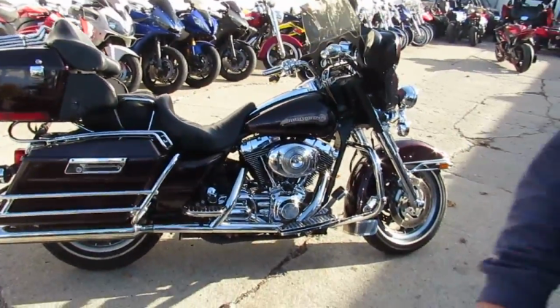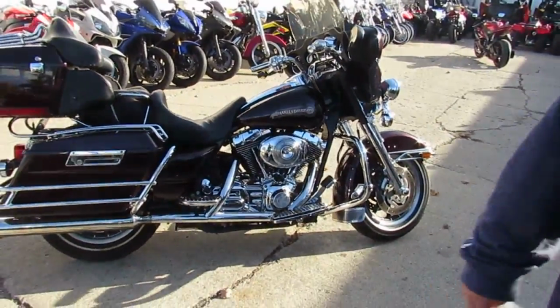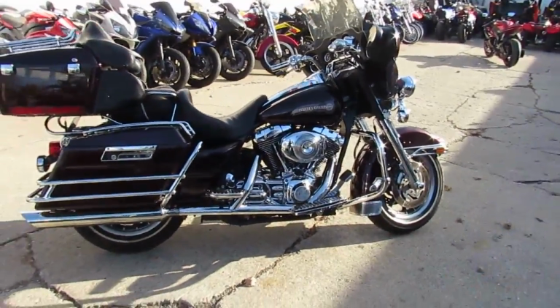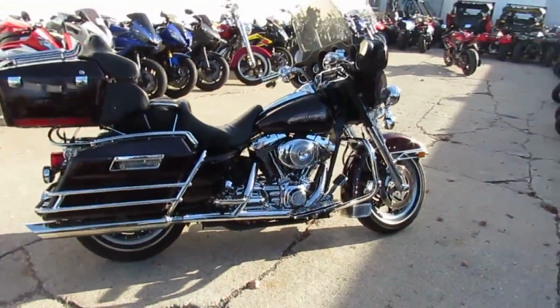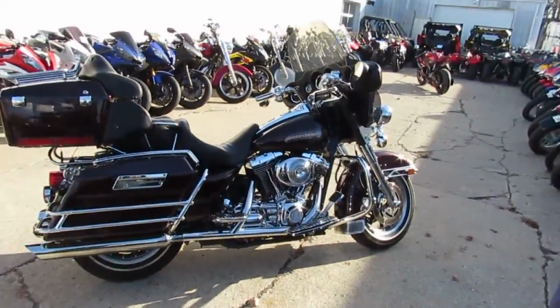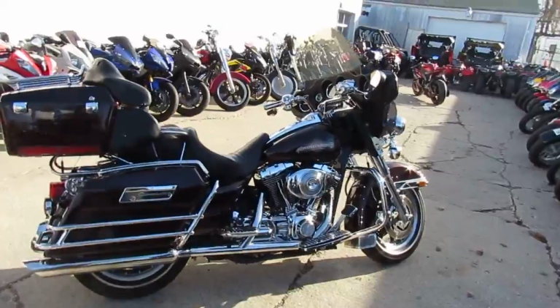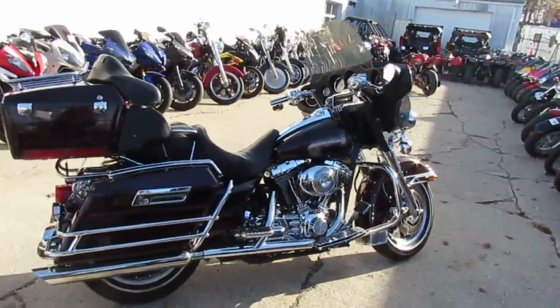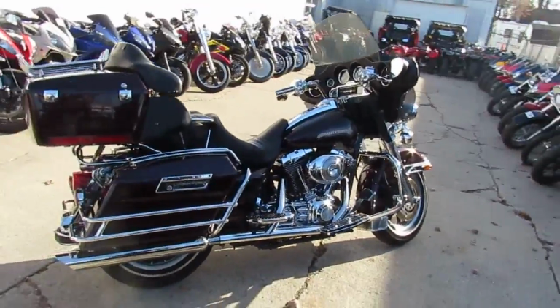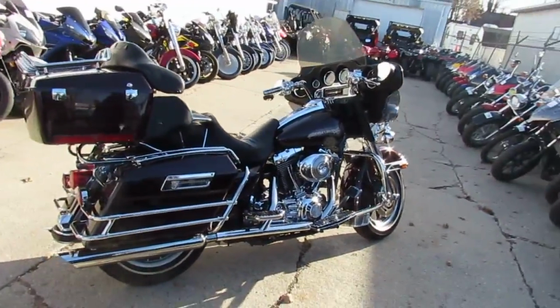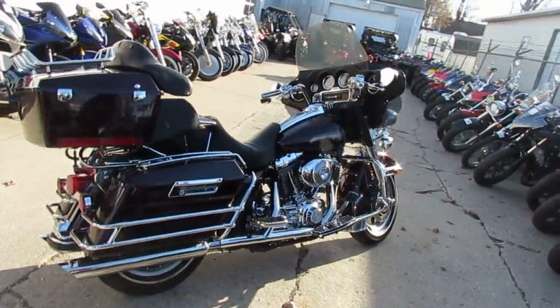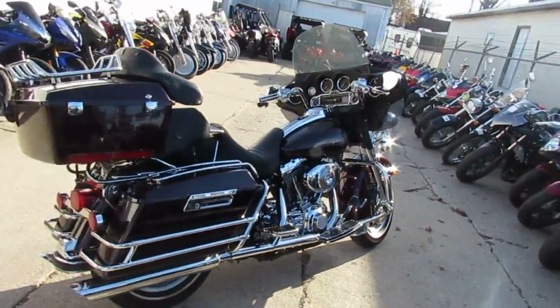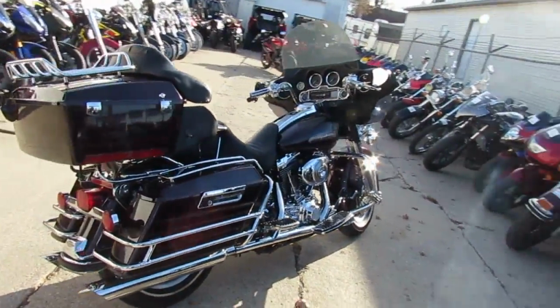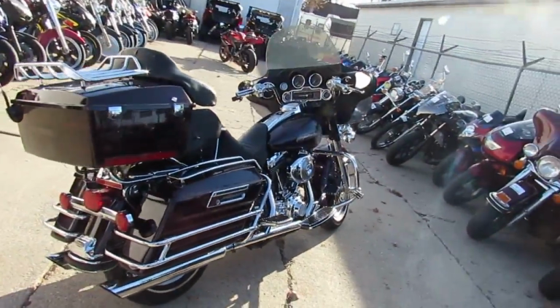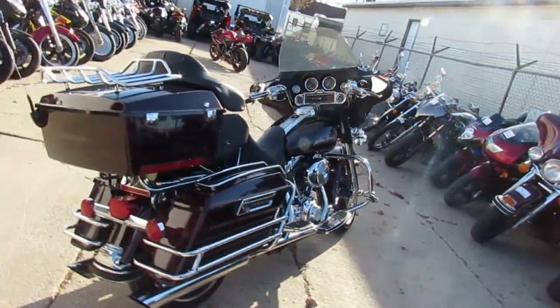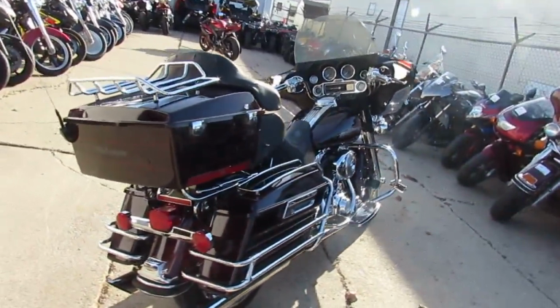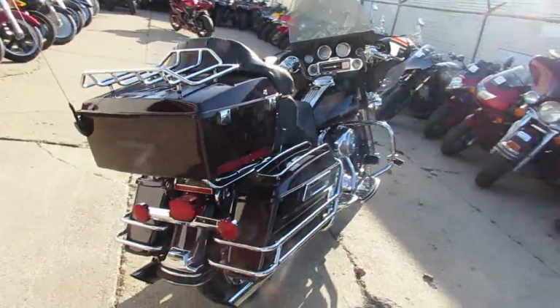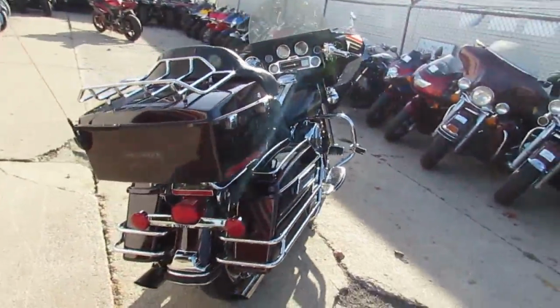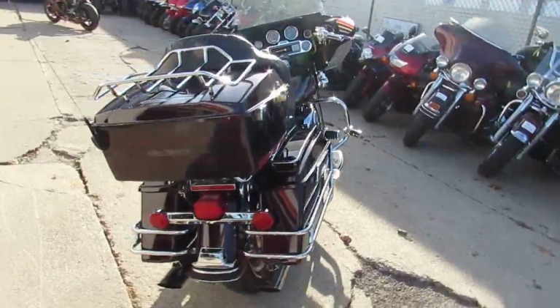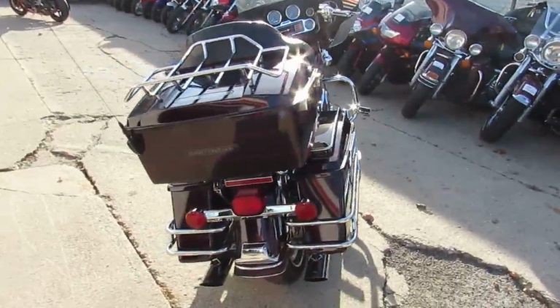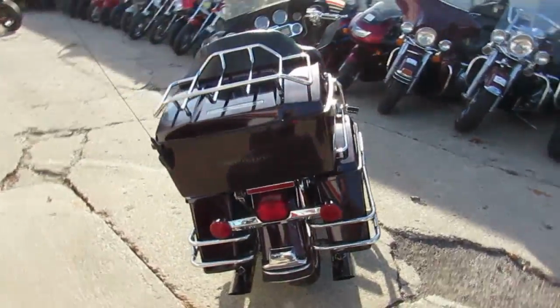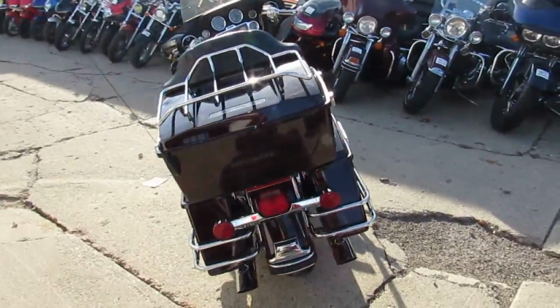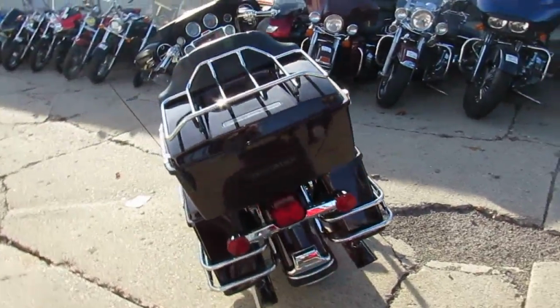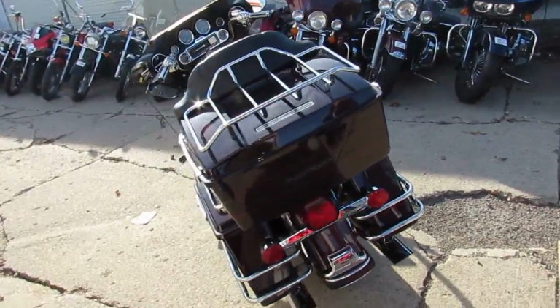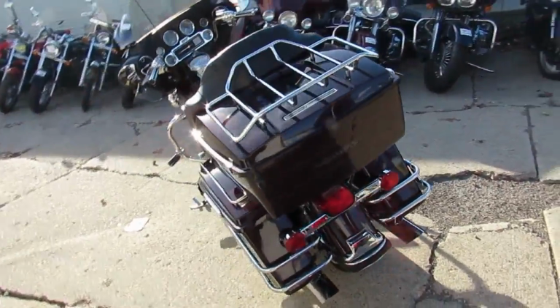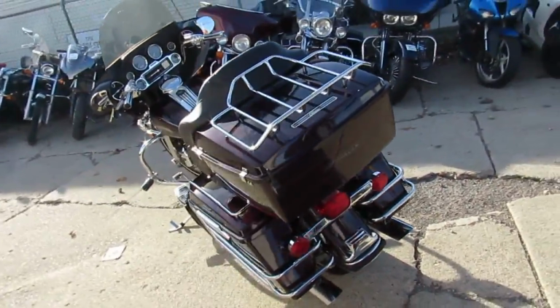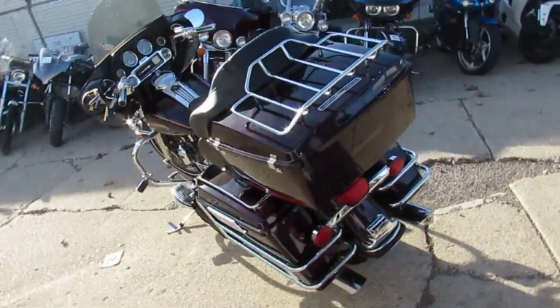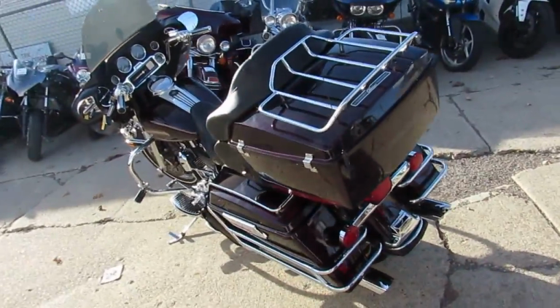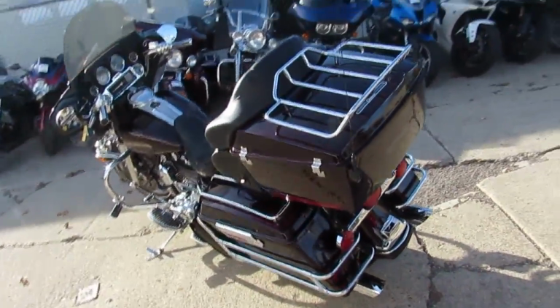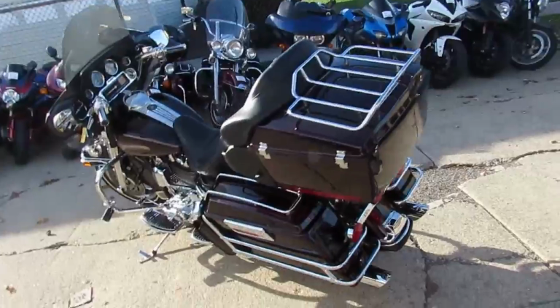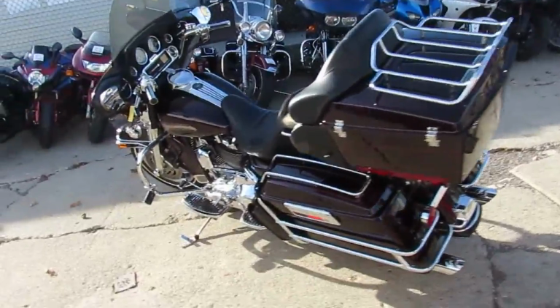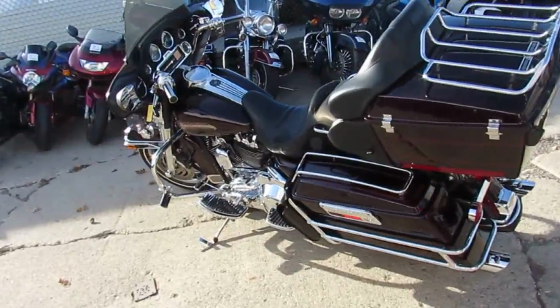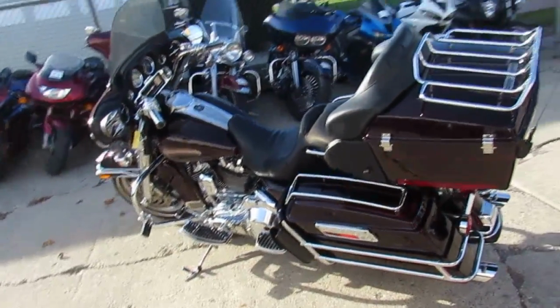We've got guaranteed financing, we've got lease programs. You can give us a call or visit our website — don't miss out on this one, it's approvalpowersports.com. While you're watching the video, take your cursor and go hit subscribe on that YouTube channel so you can see all these bikes roll into our showroom.